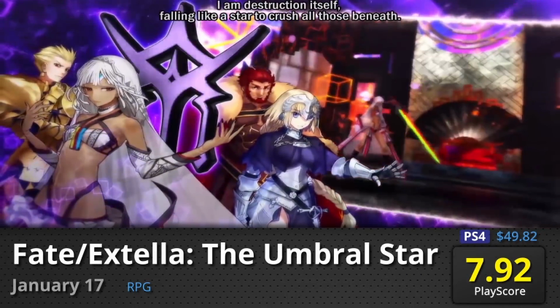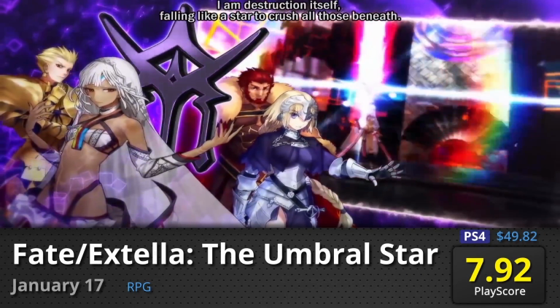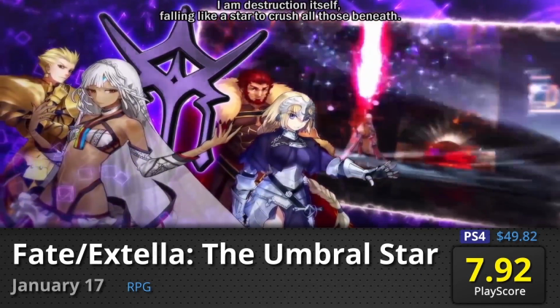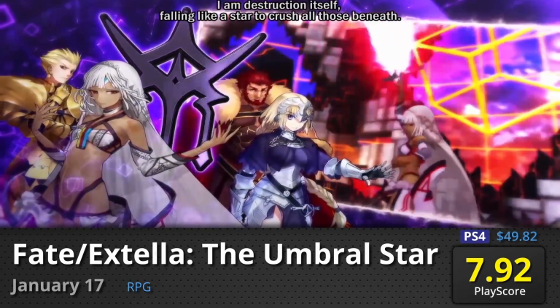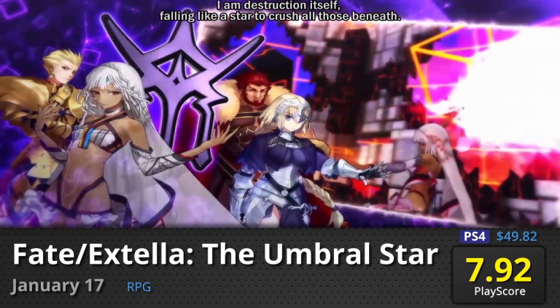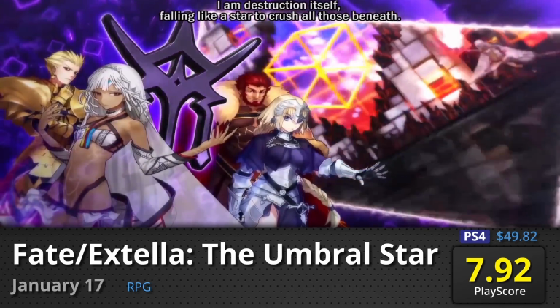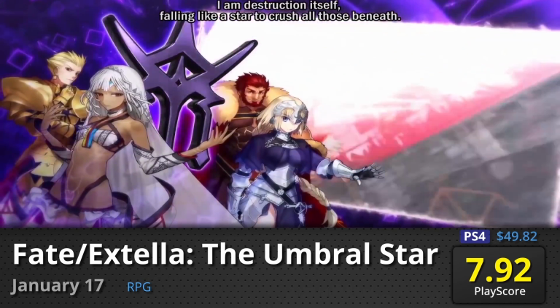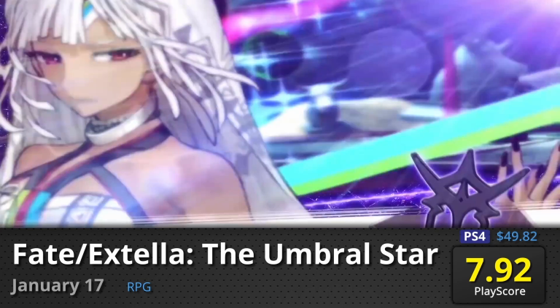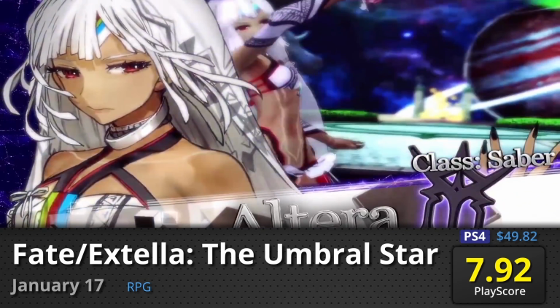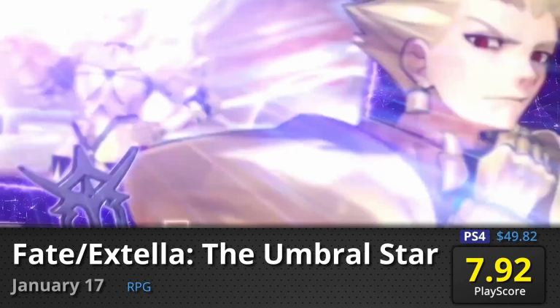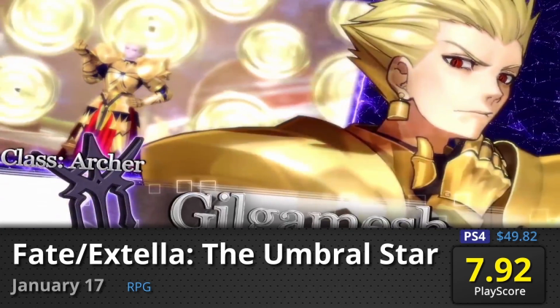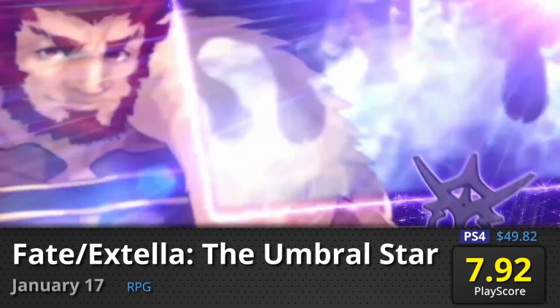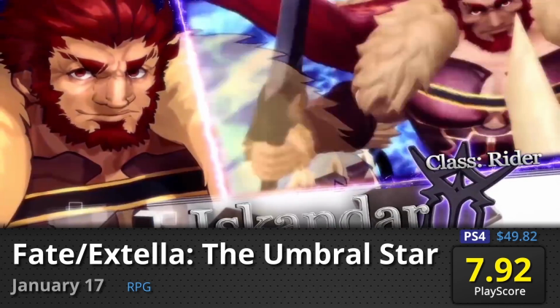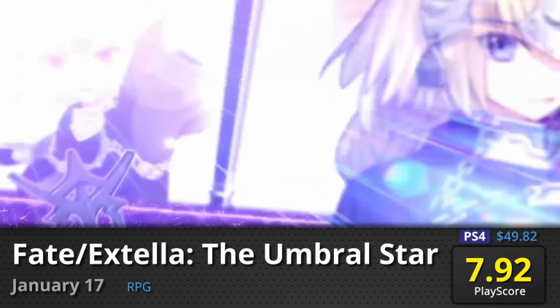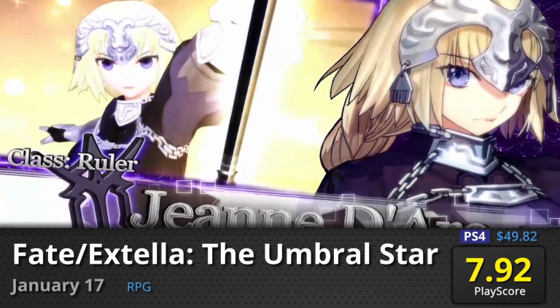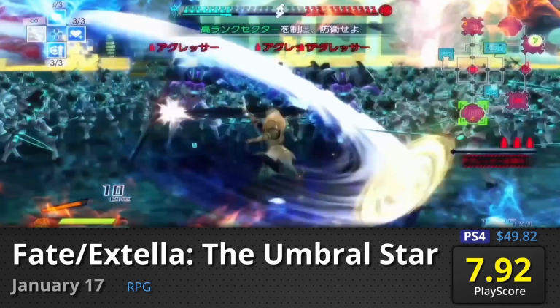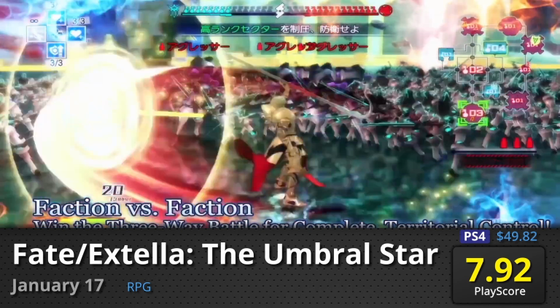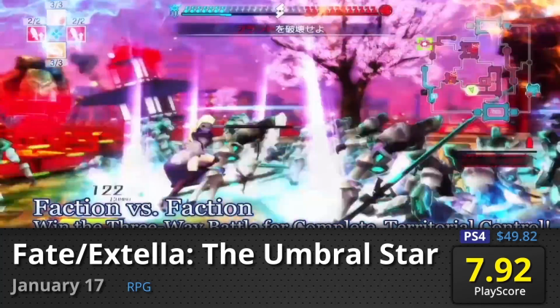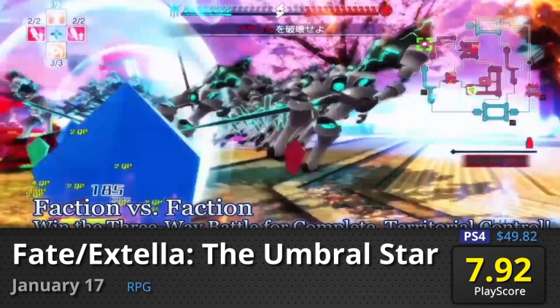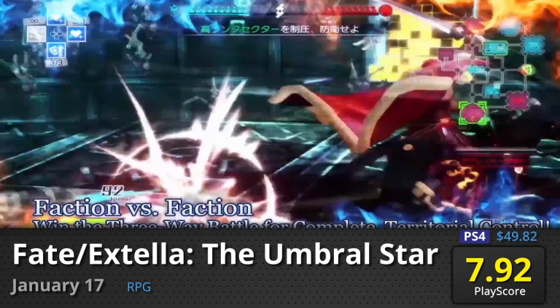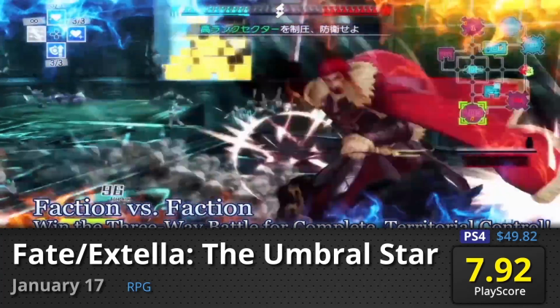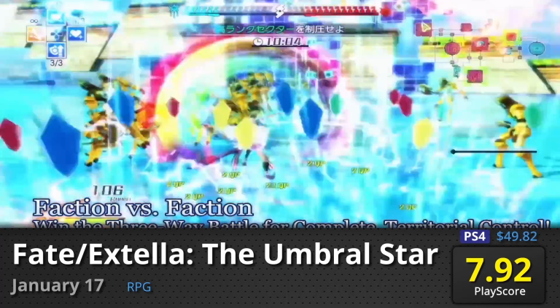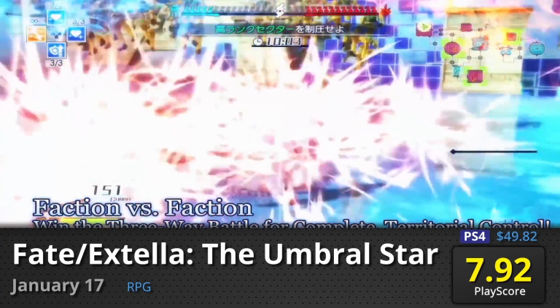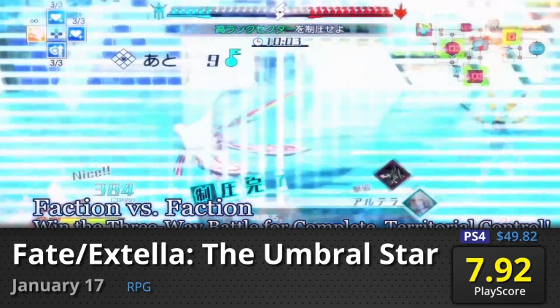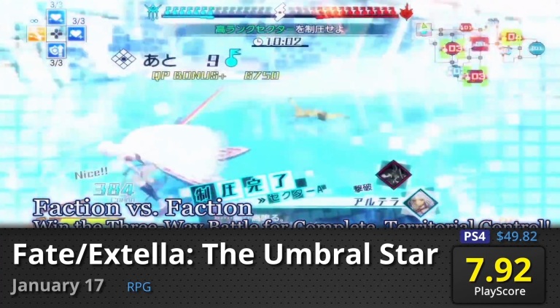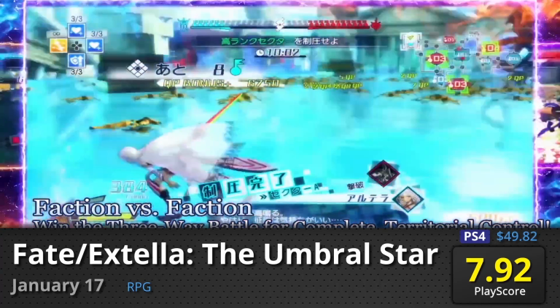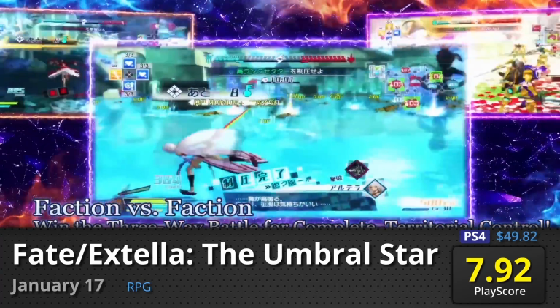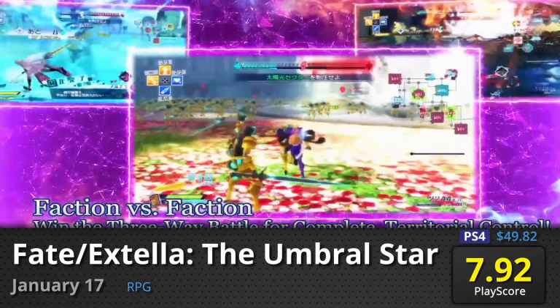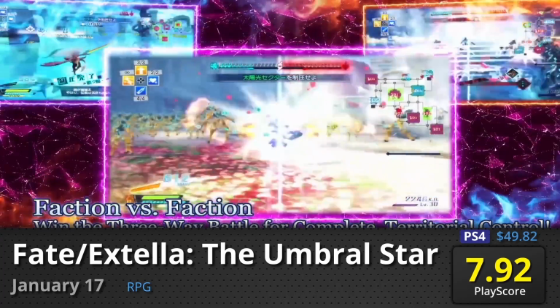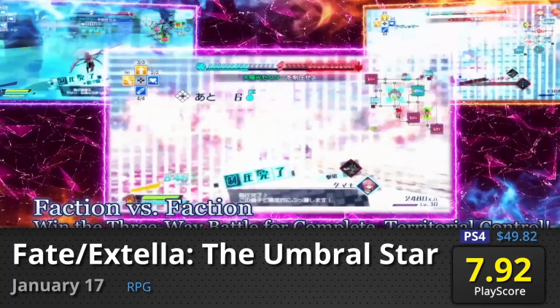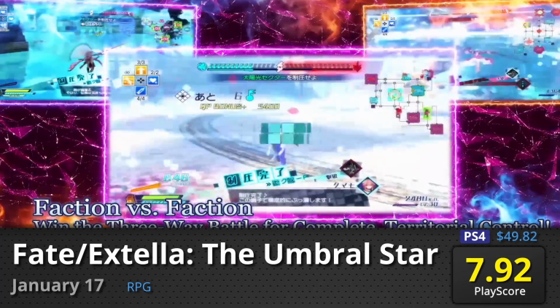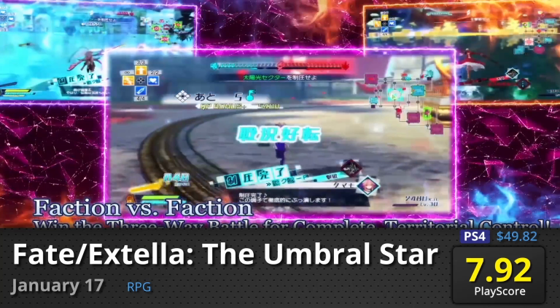Fate Extella: The Umbral Star — originally a Japanese exclusive, the game finally hits the Western market. Following the events of Fate Extra, take control of a master as you control a group of servants to fend off evil enemies. It receives an average PlayScore of 7.92.